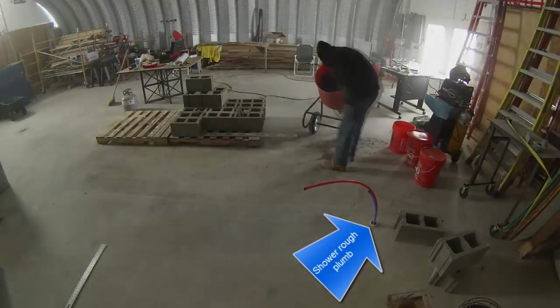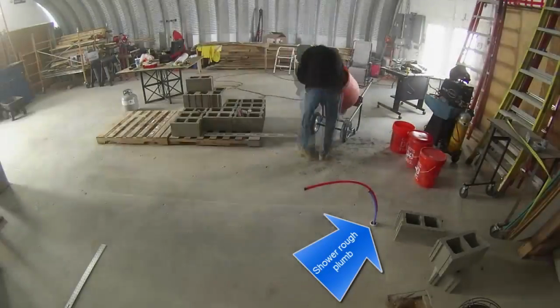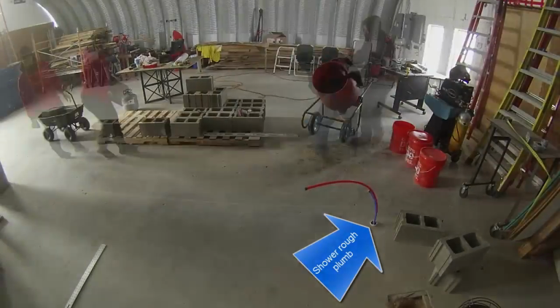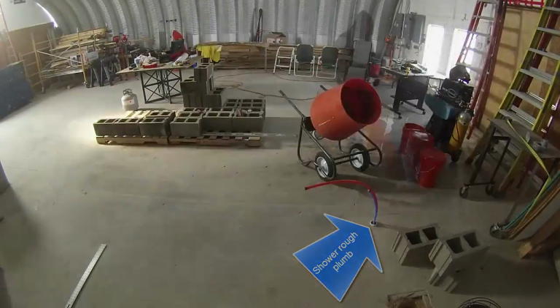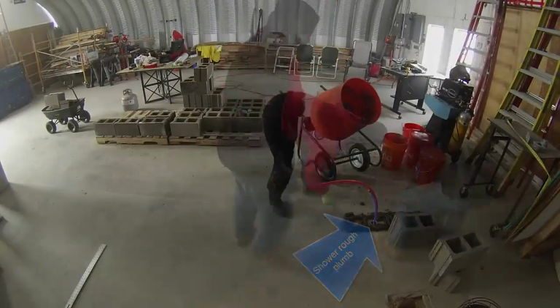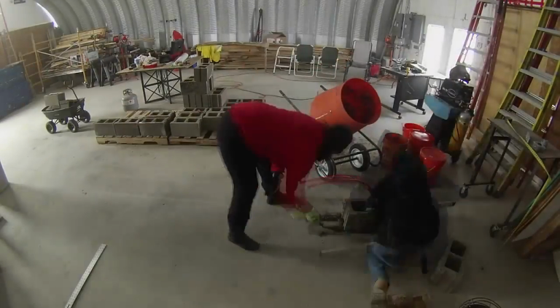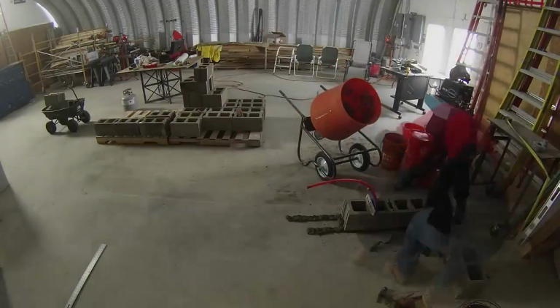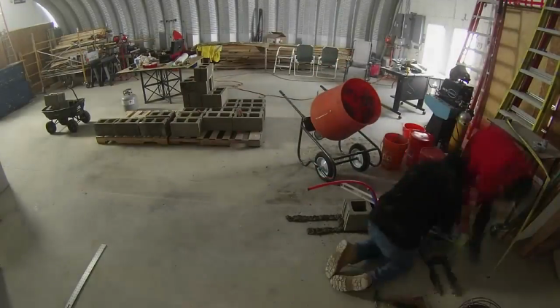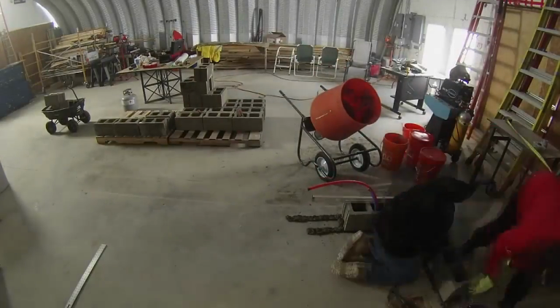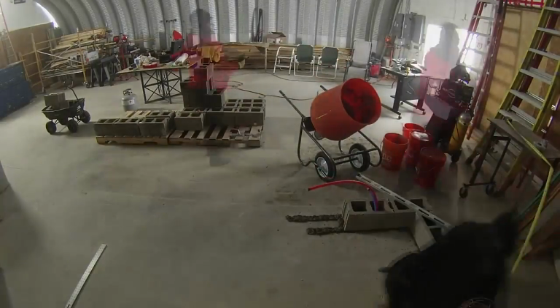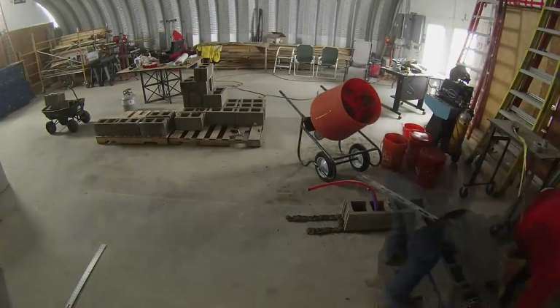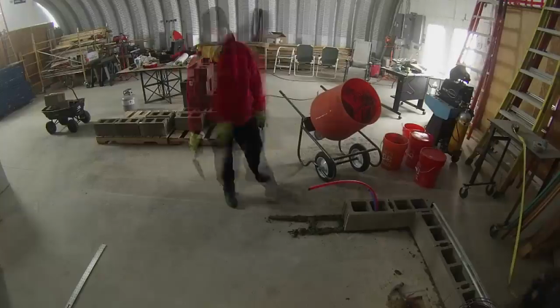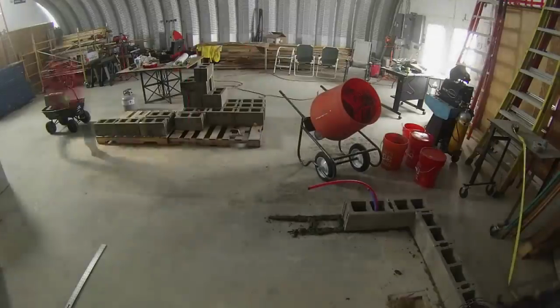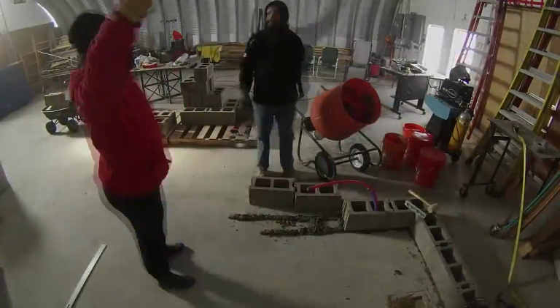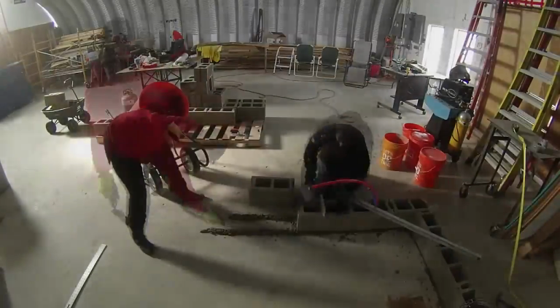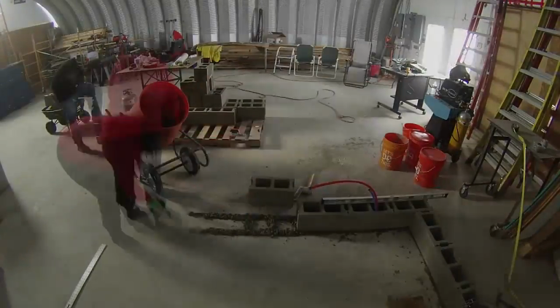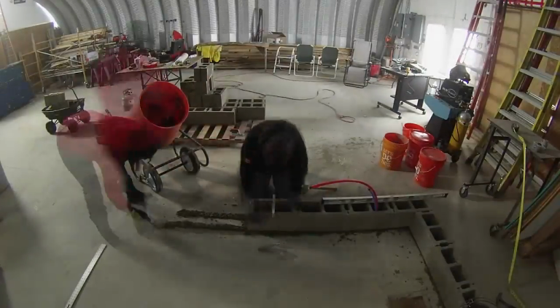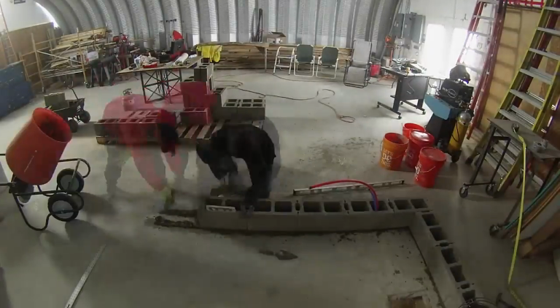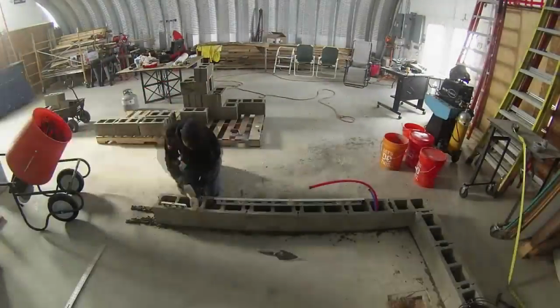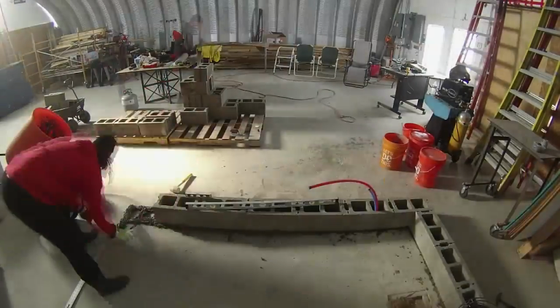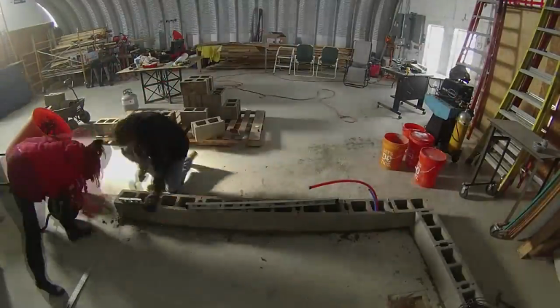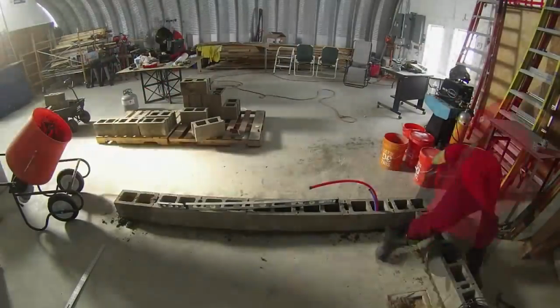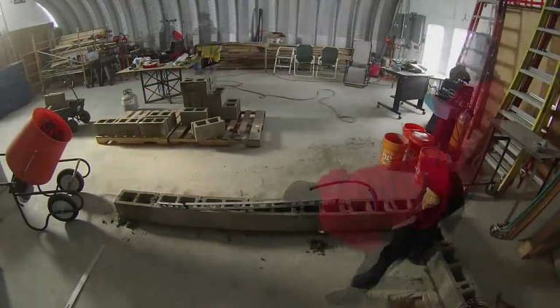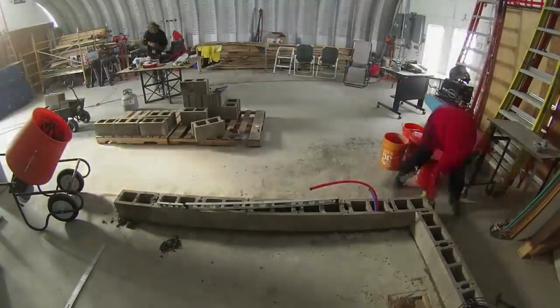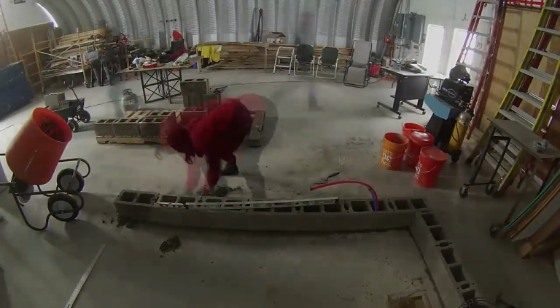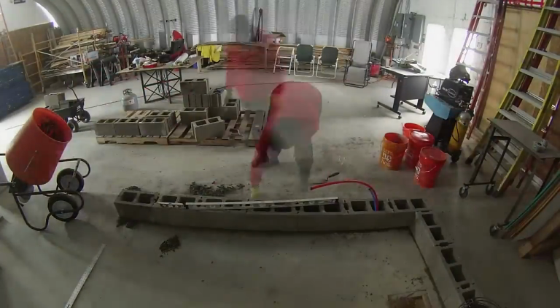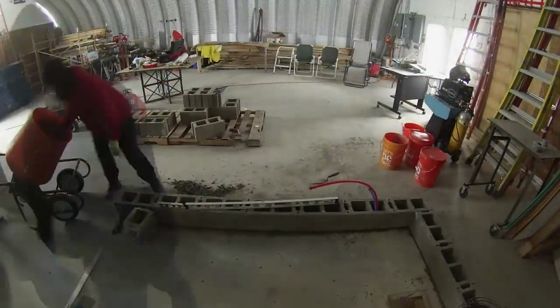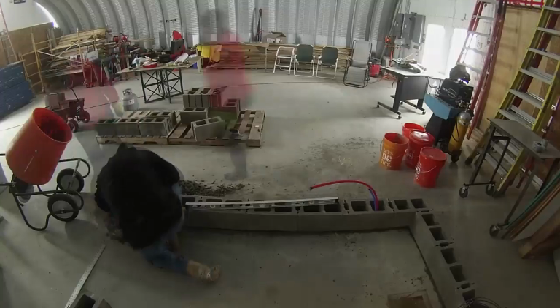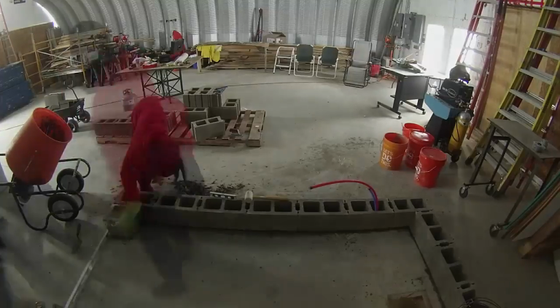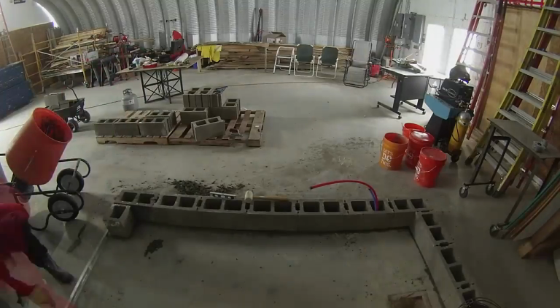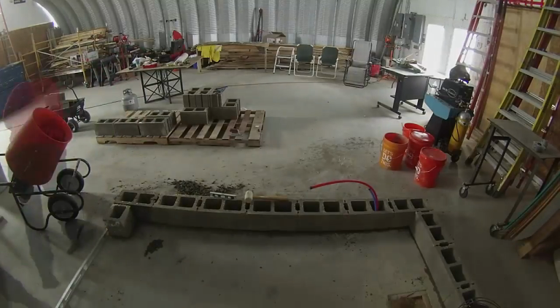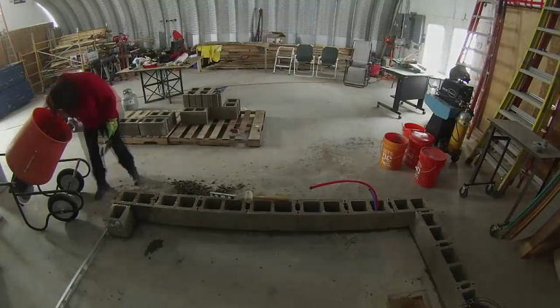Dry stacking concrete doesn't use mortar for most of the courses, but you do put down an initial layer just to help level everything and attach it to the foundation. In our case the foundation was our level floor, so this was pretty easy.